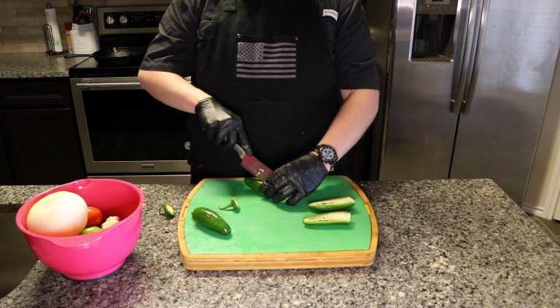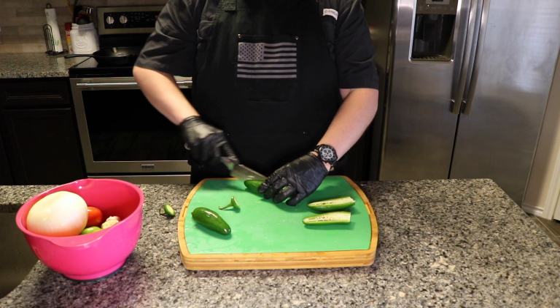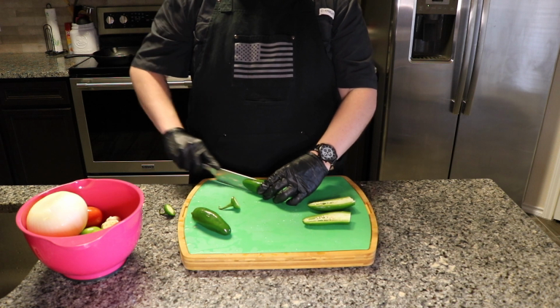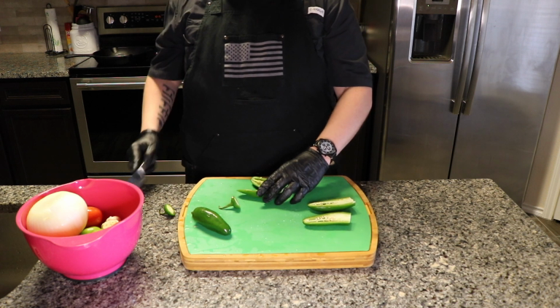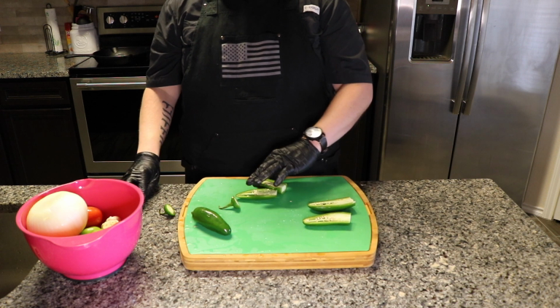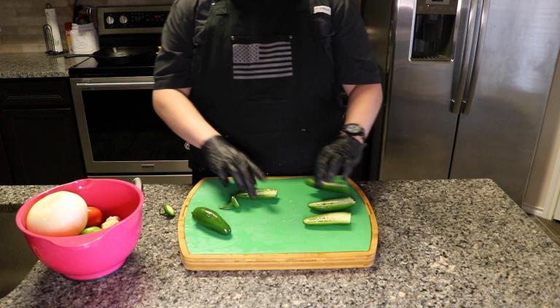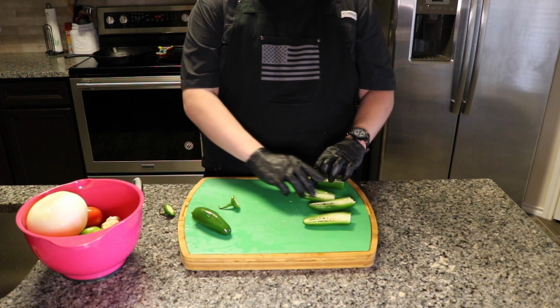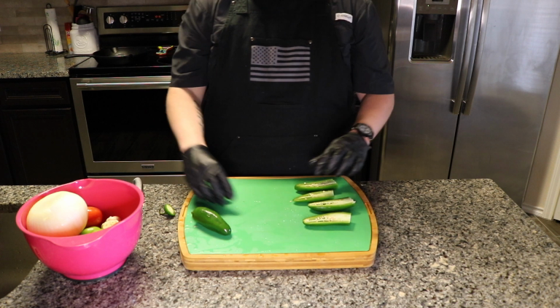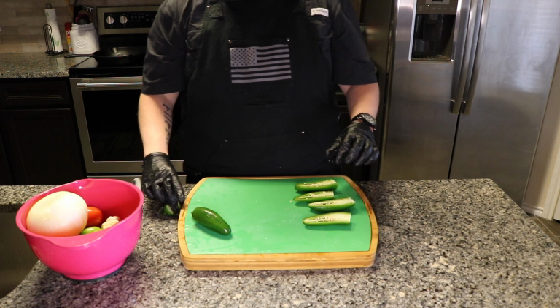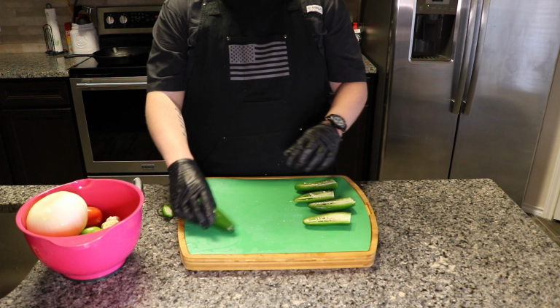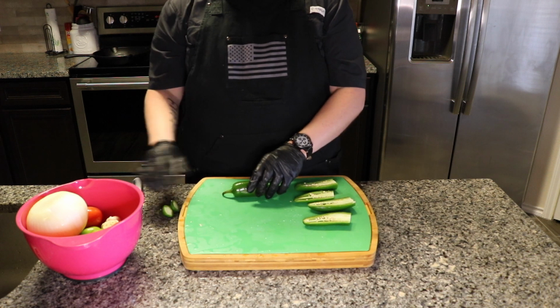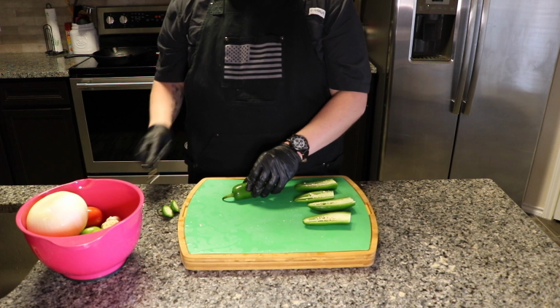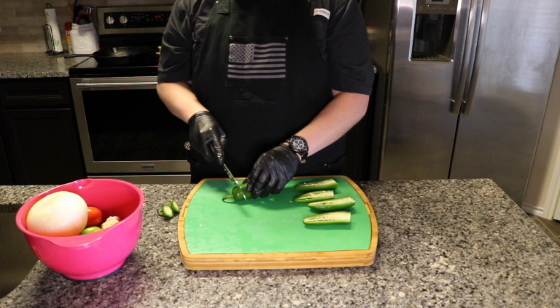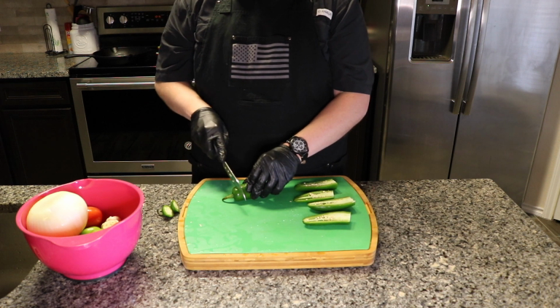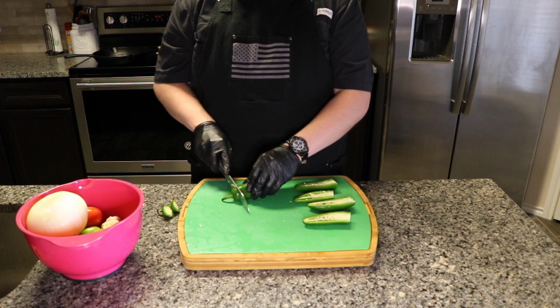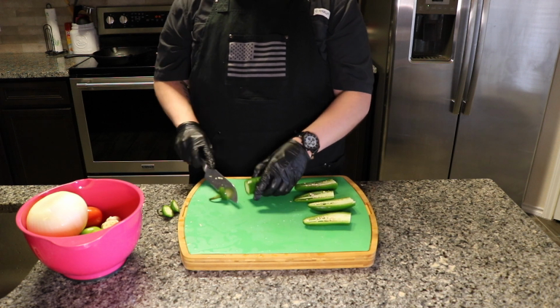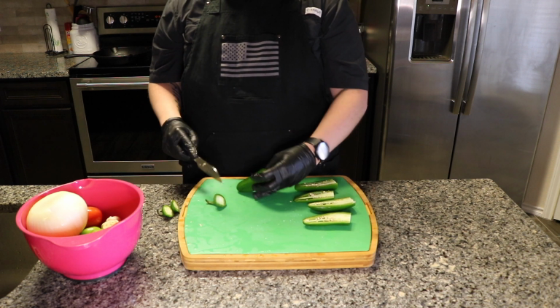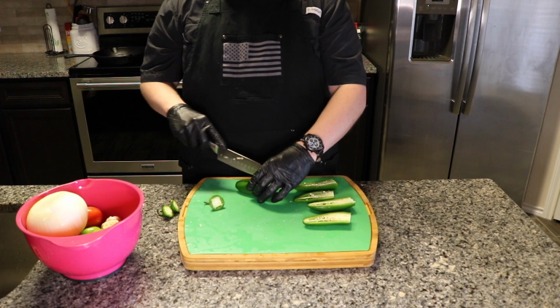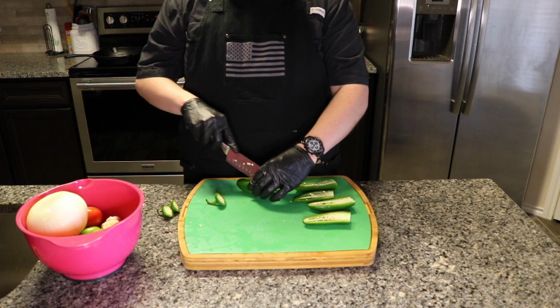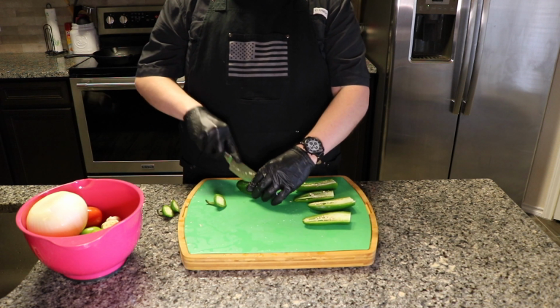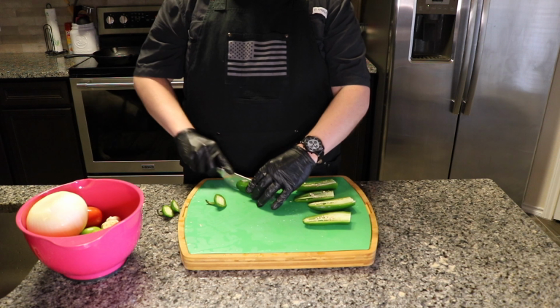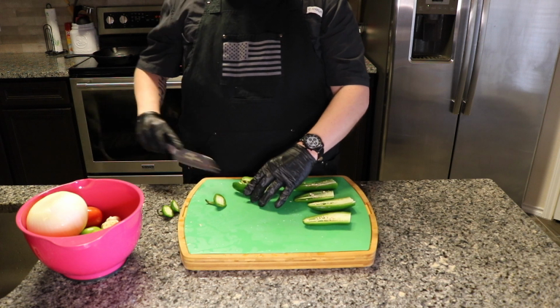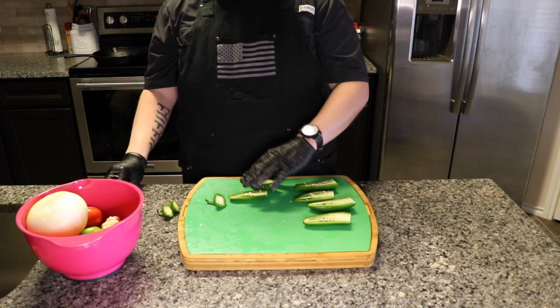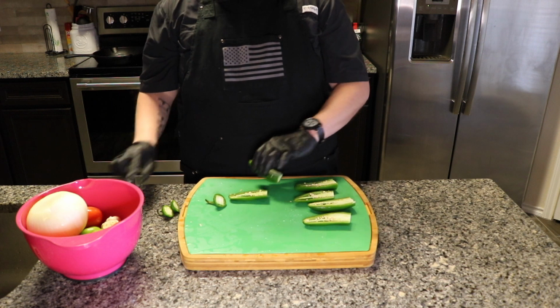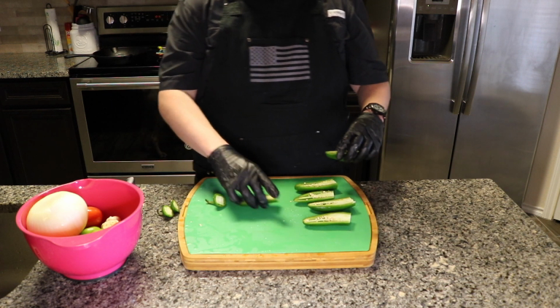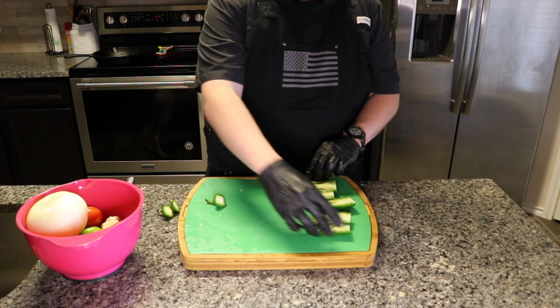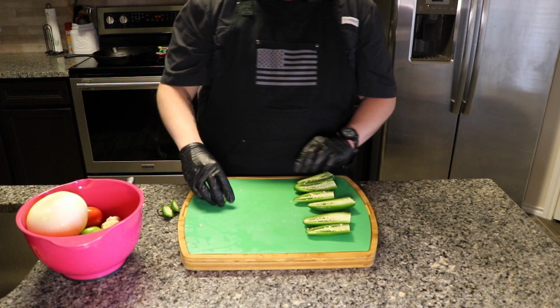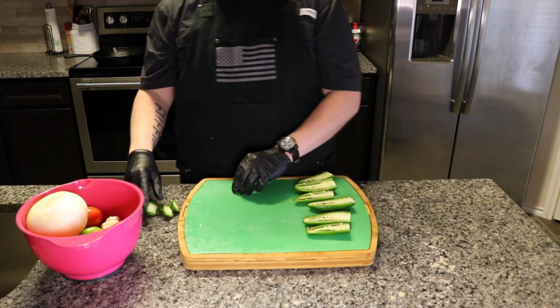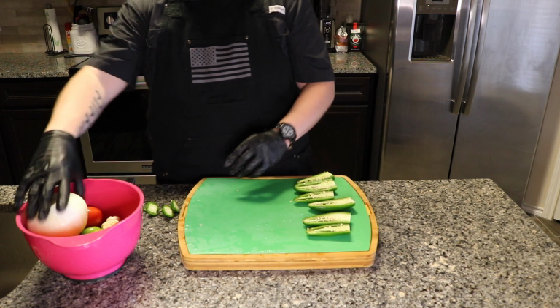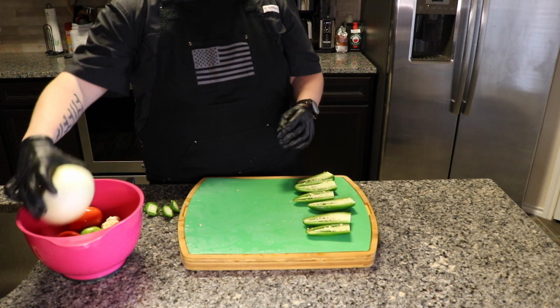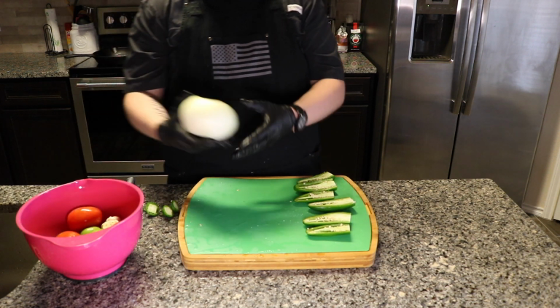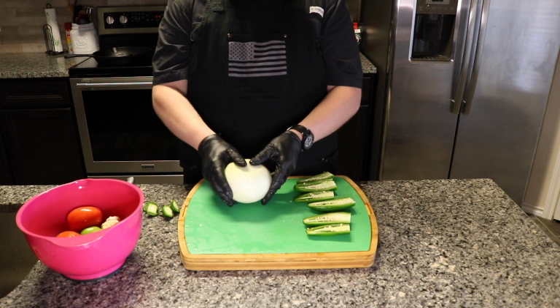What we're going to do in this recipe is put it on the smoker, but I'm going to use a cast iron skillet. In the cast iron, I like to put a little bit of olive oil so it kind of chars it and gives it a little bit of a roast flavor.